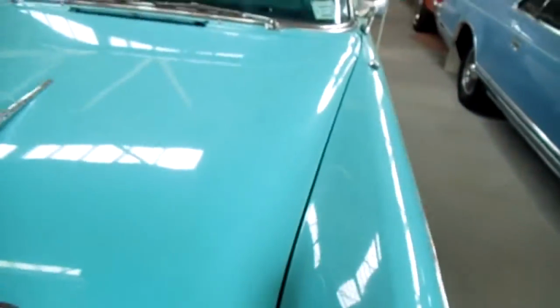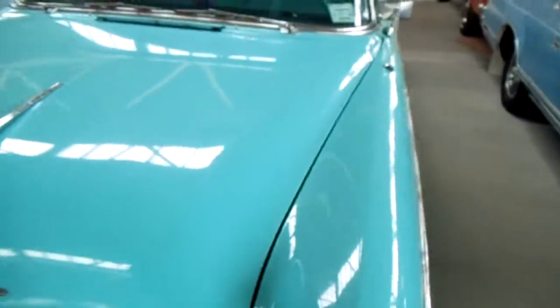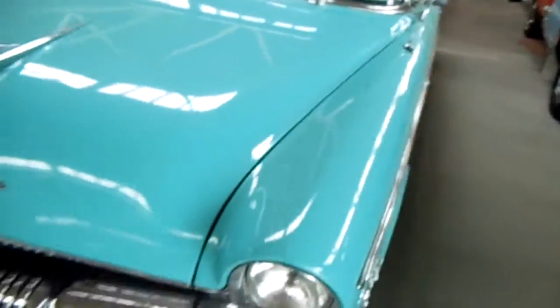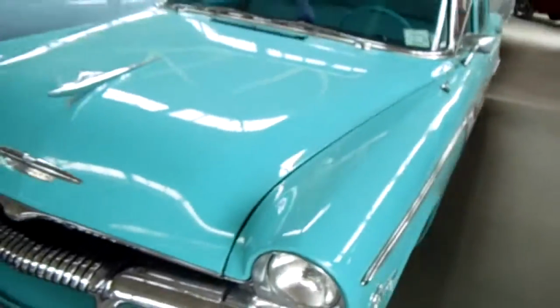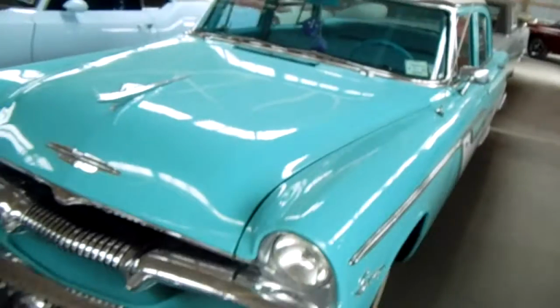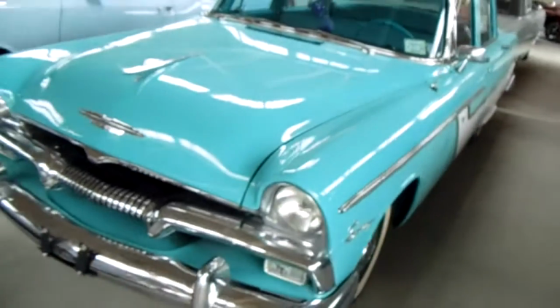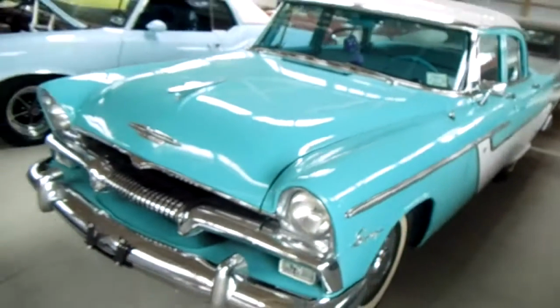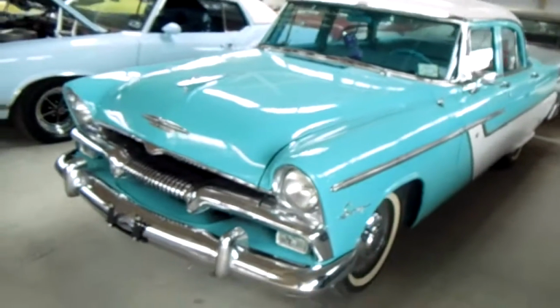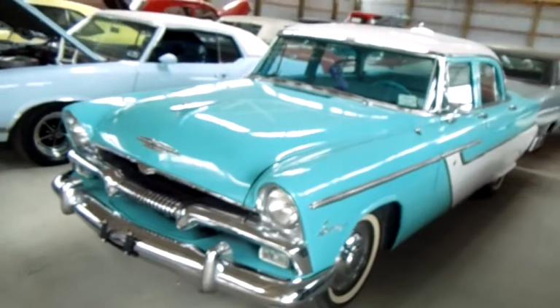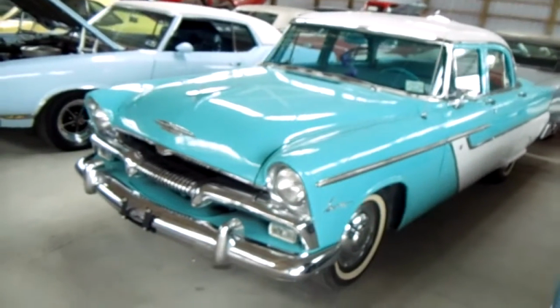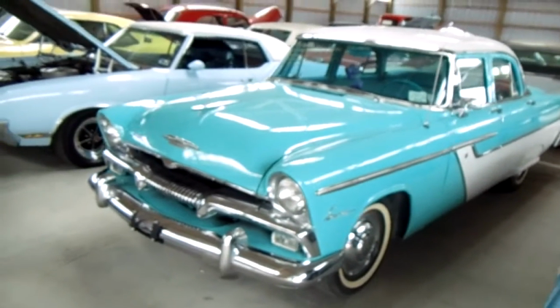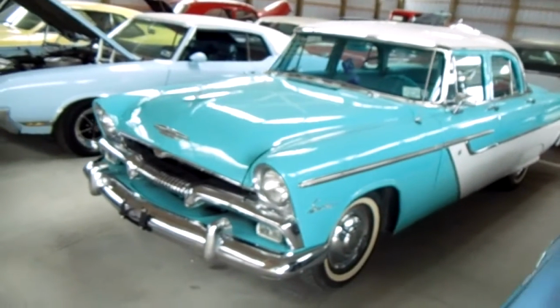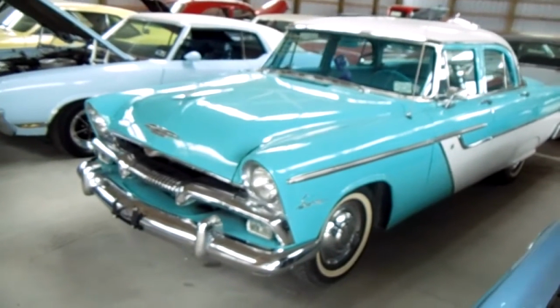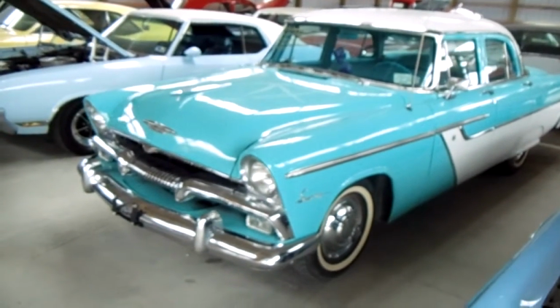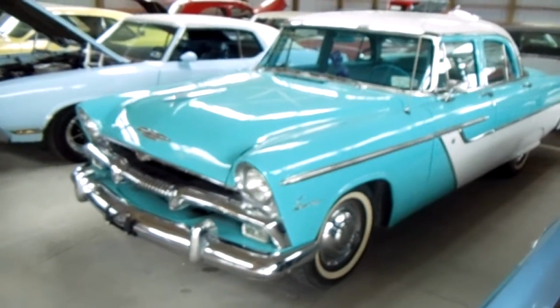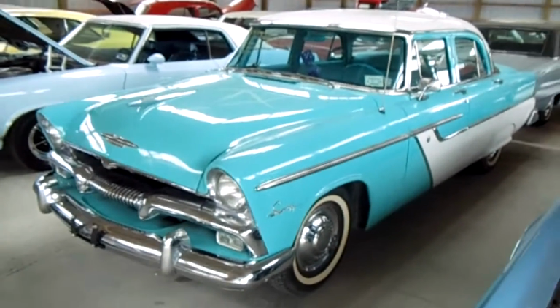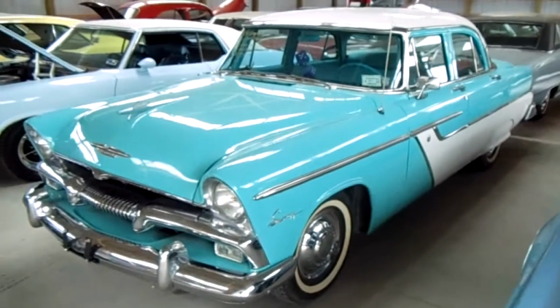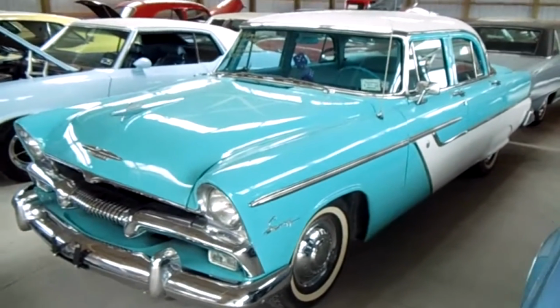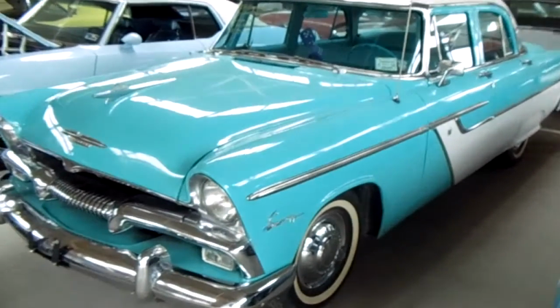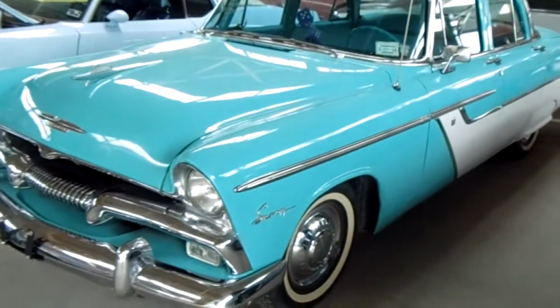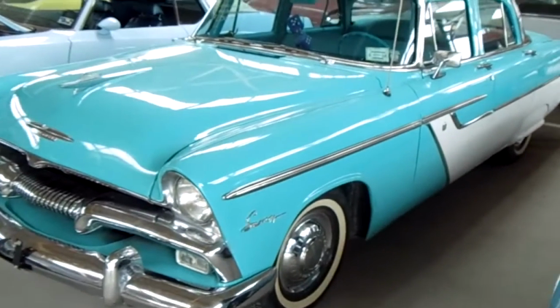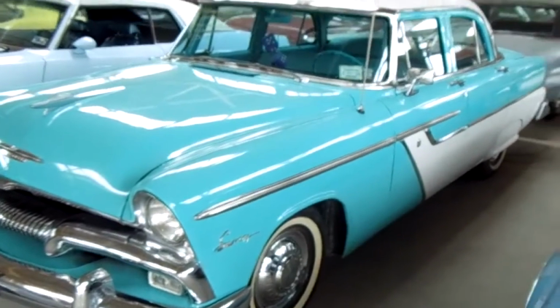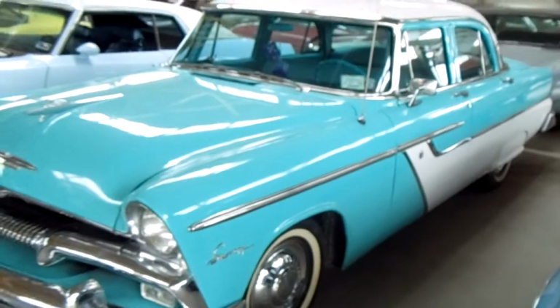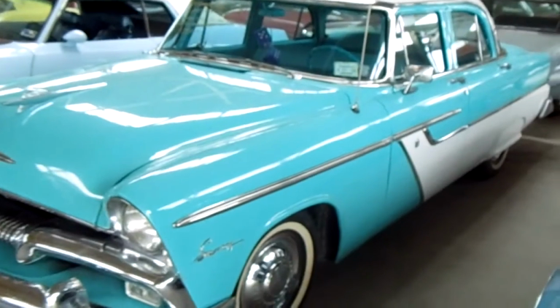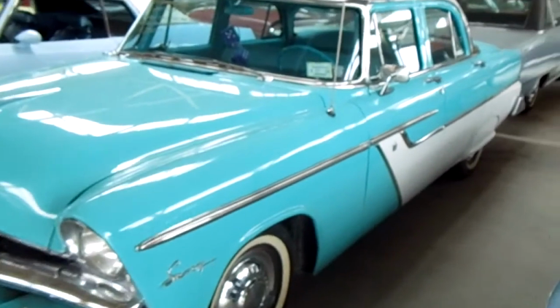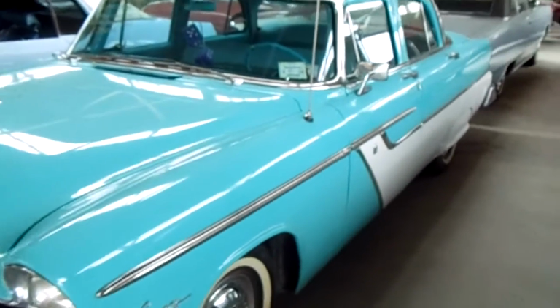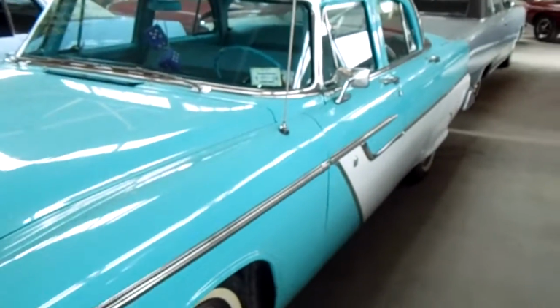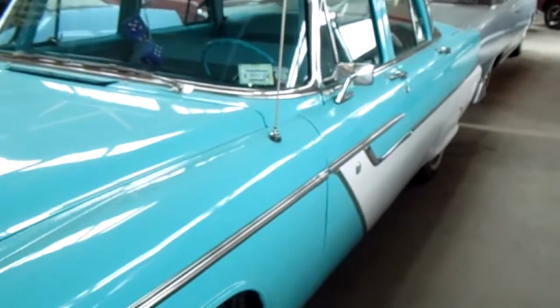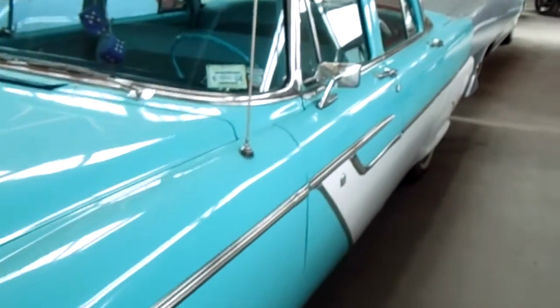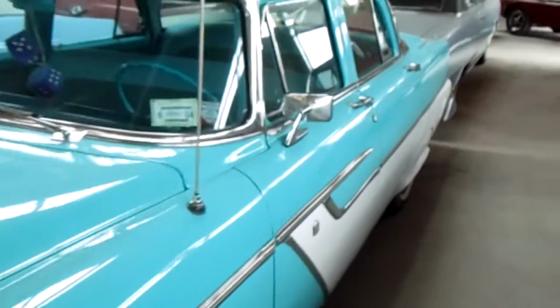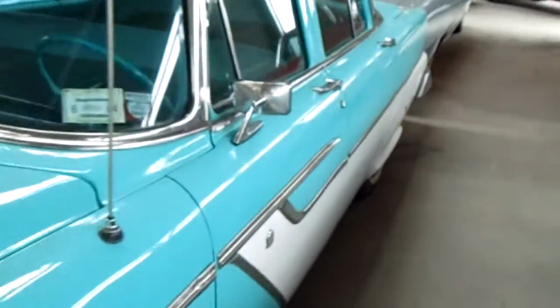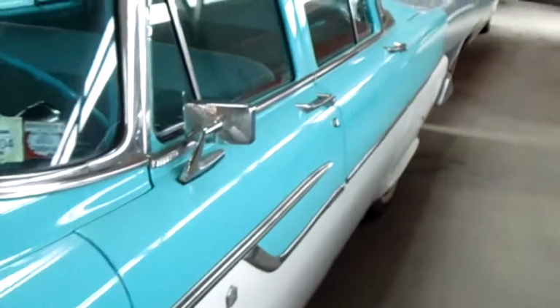Just a really cool-looking car. Let's look down this side and take a peek inside to see what it looks like.